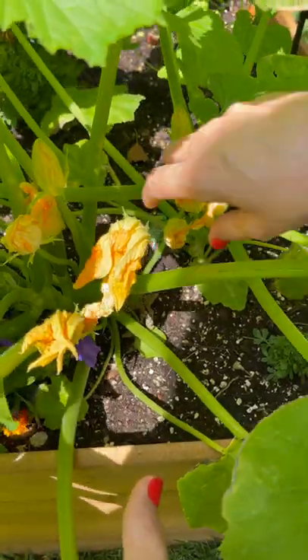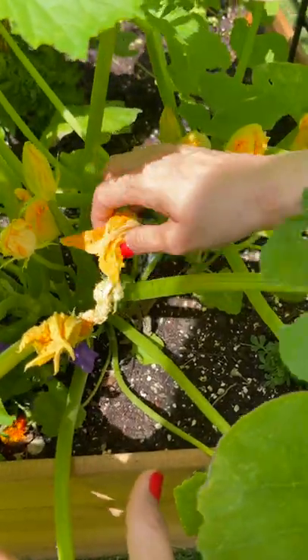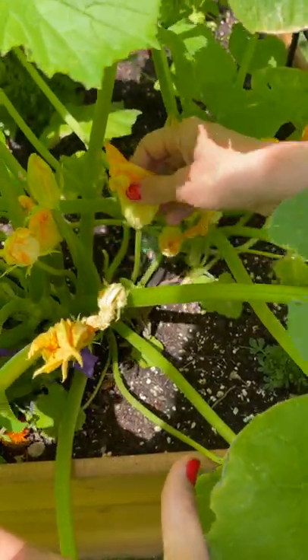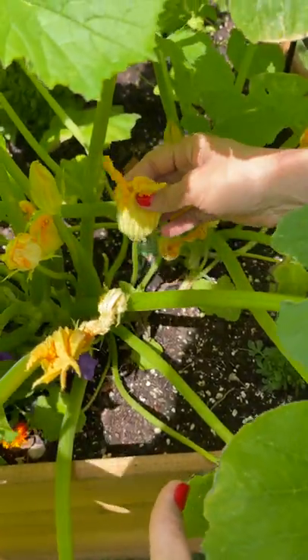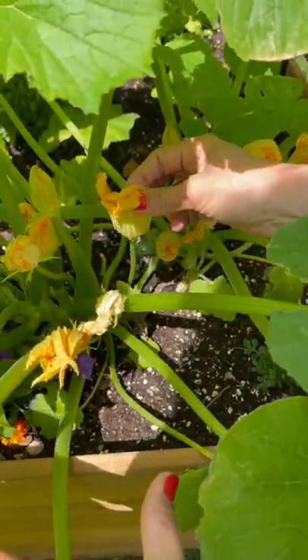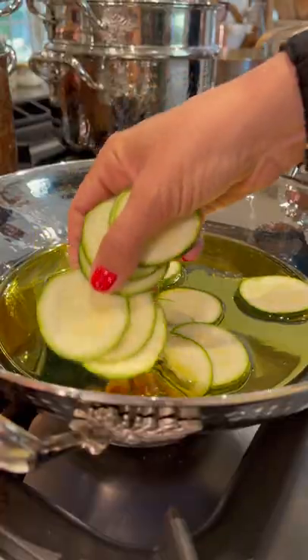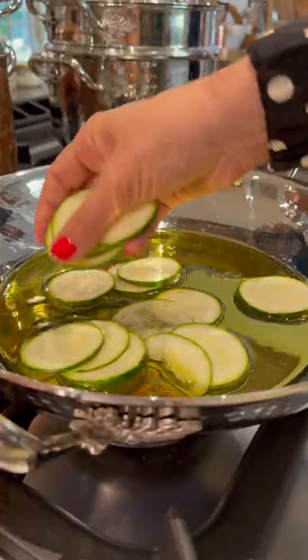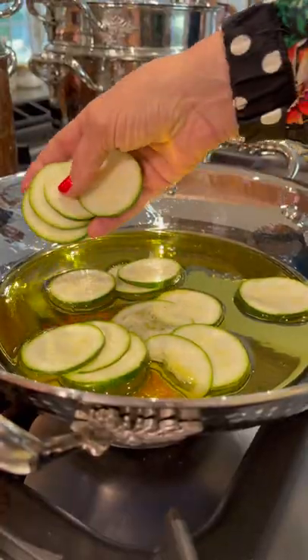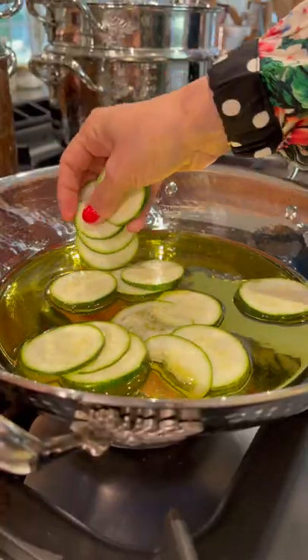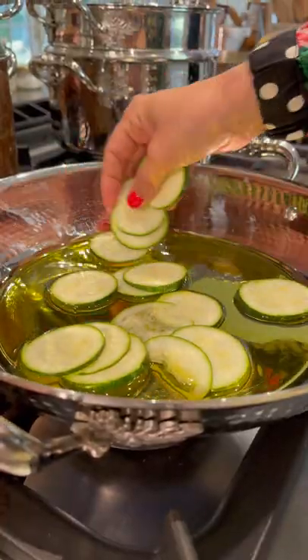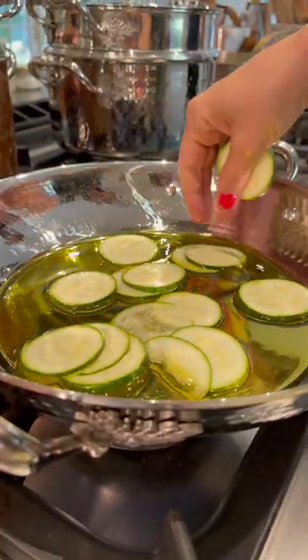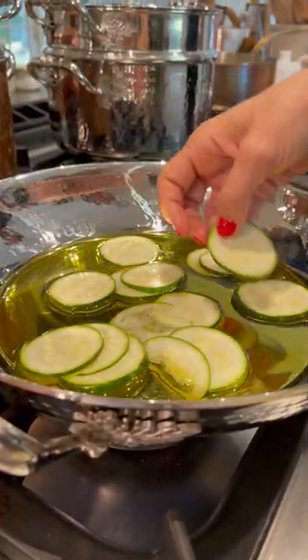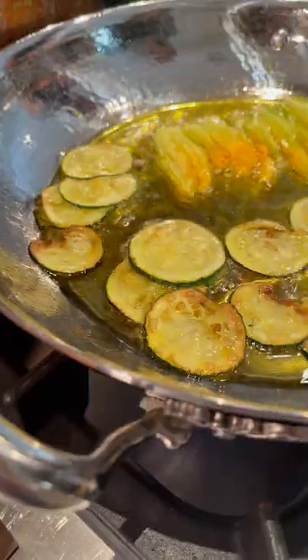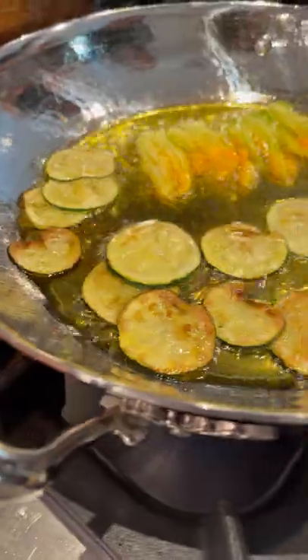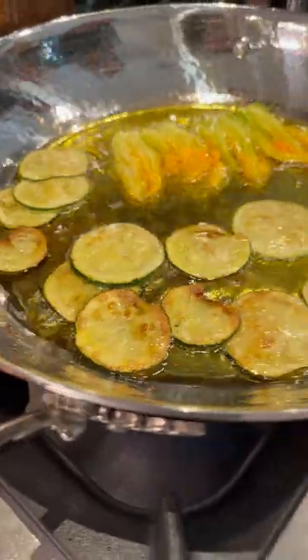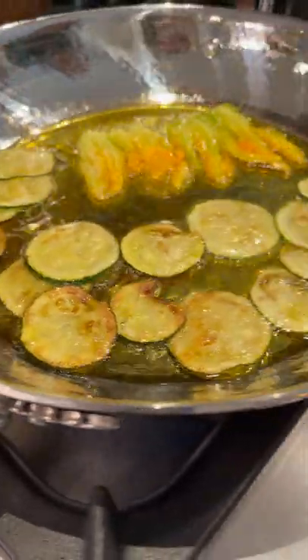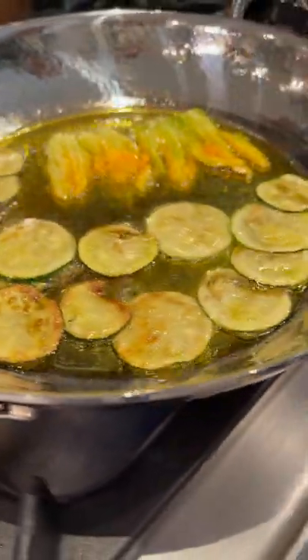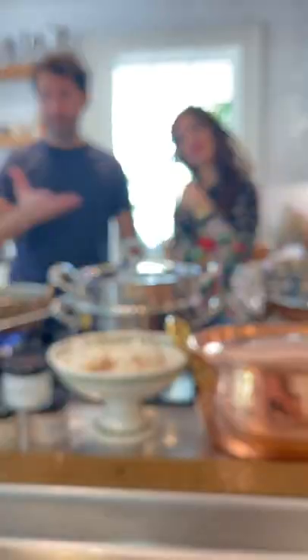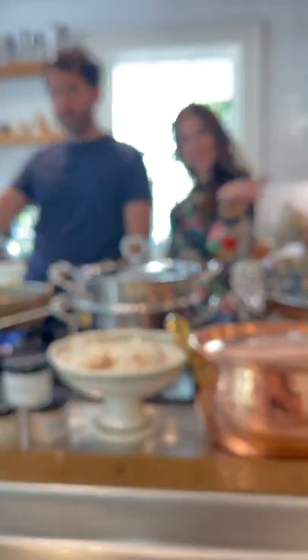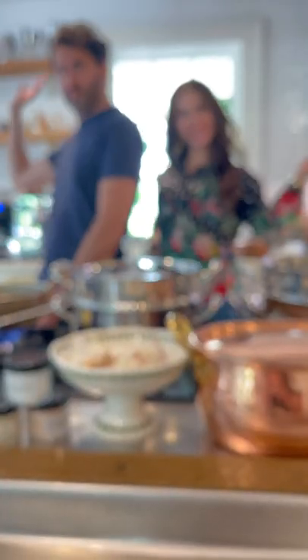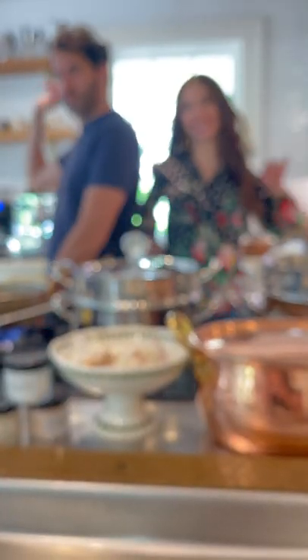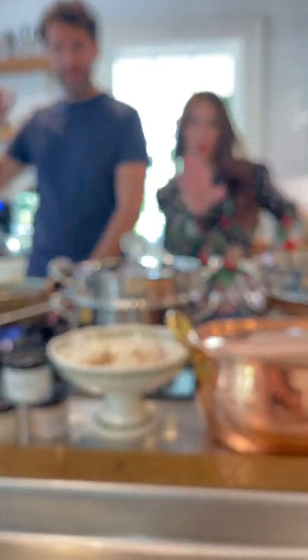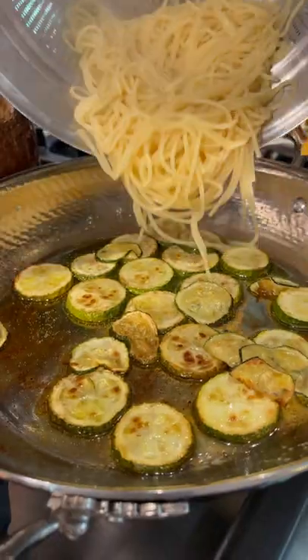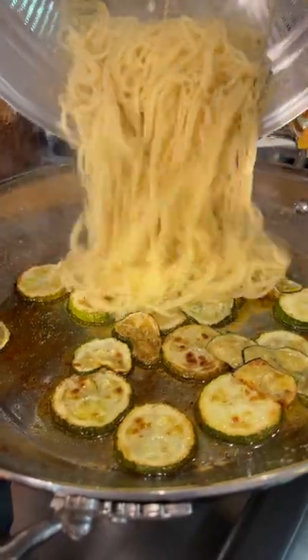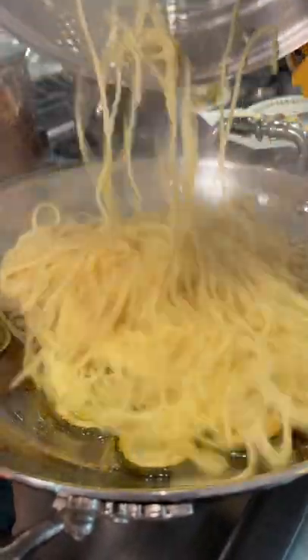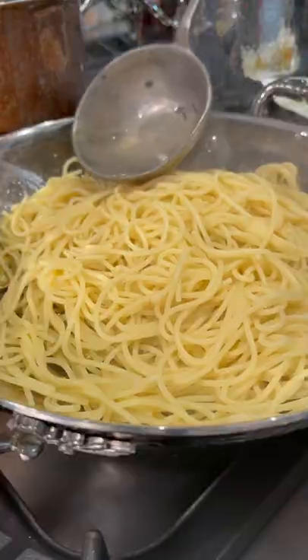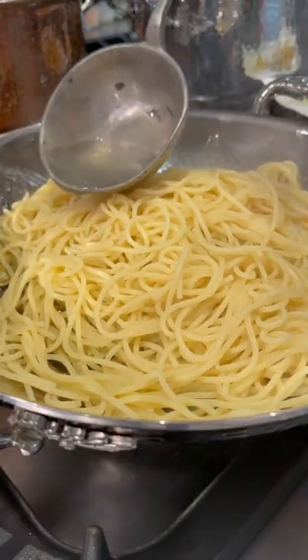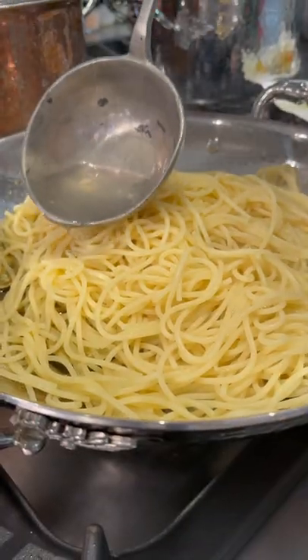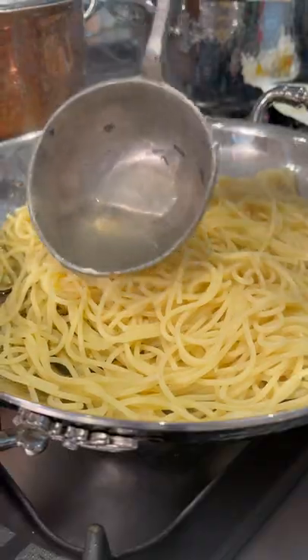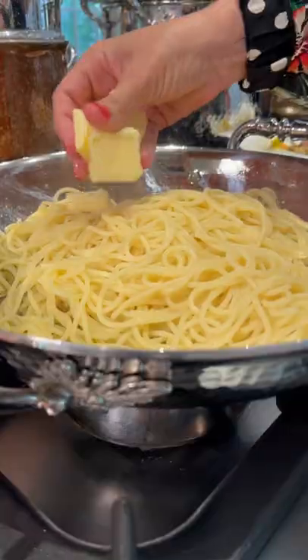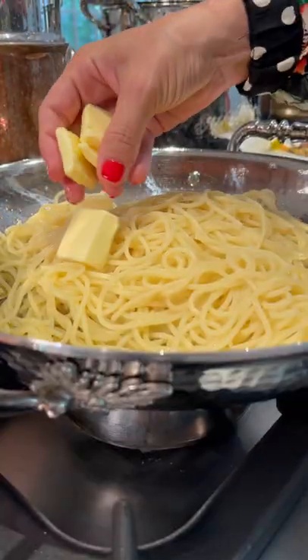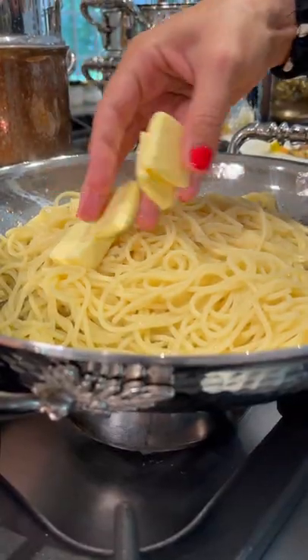She ran back to her restaurant and began frying zucchini in olive oil until they were shiny and golden, just like you are. Throwing the pasta in, she used the tears of the gods and some butter,